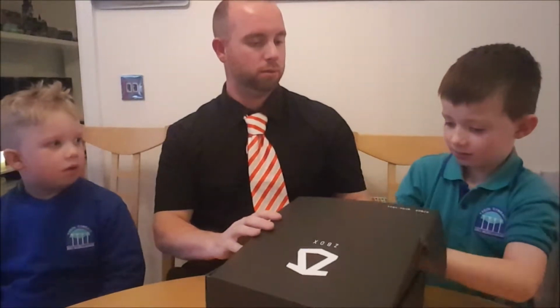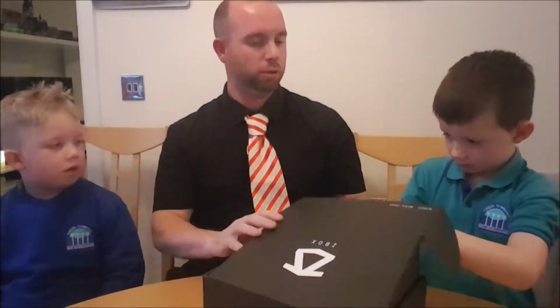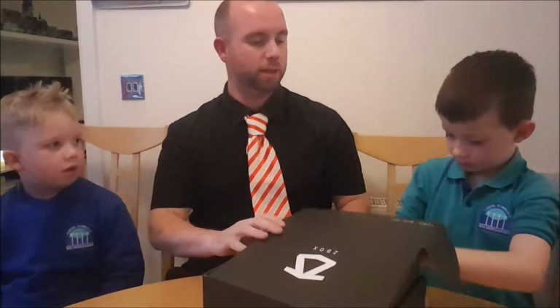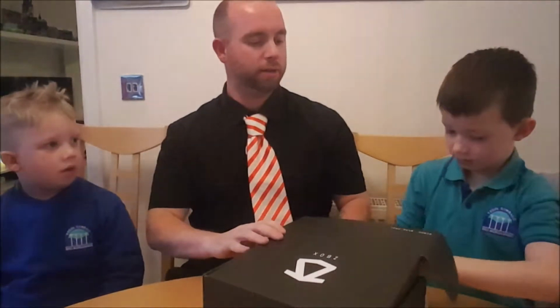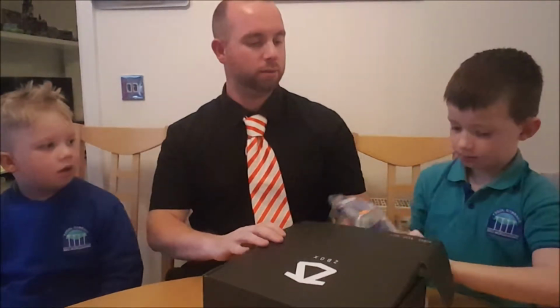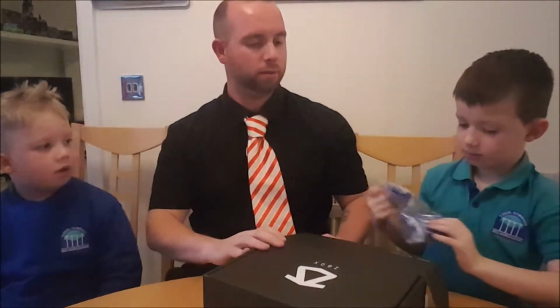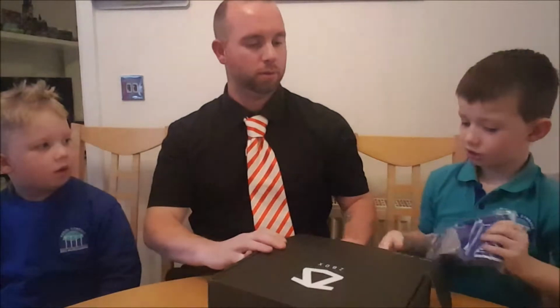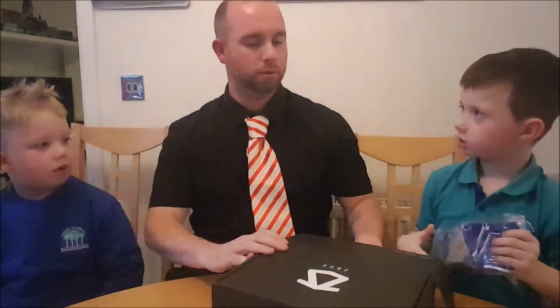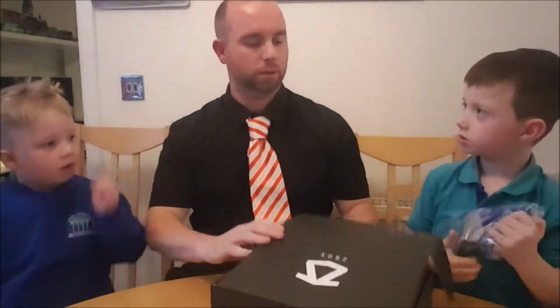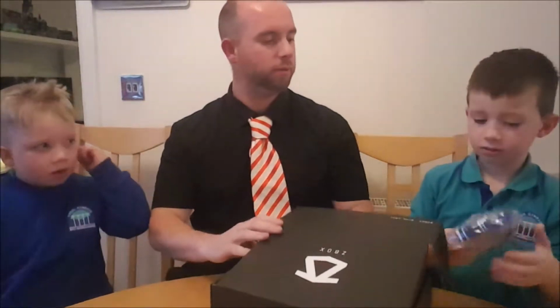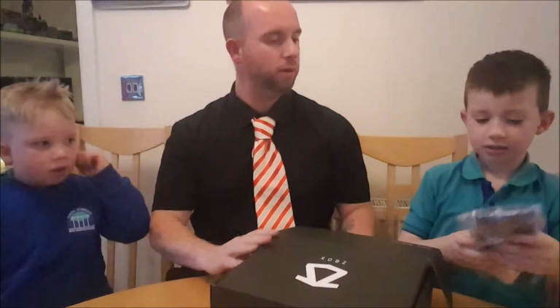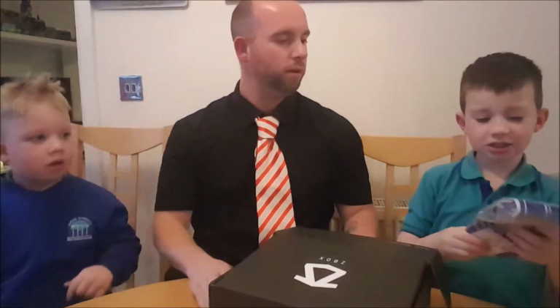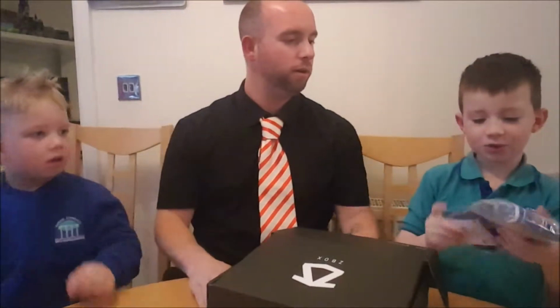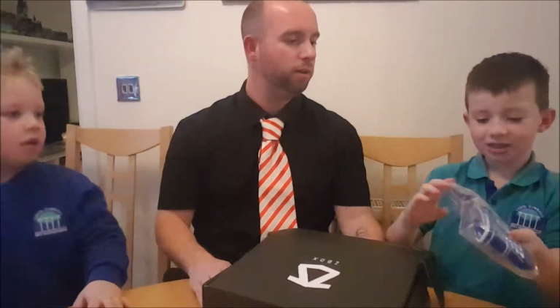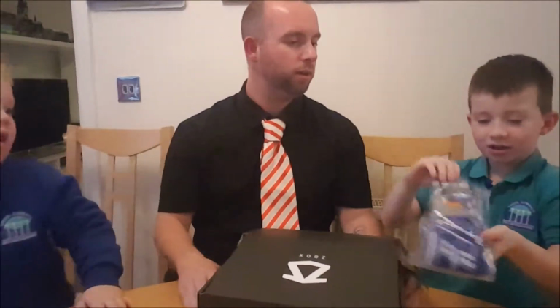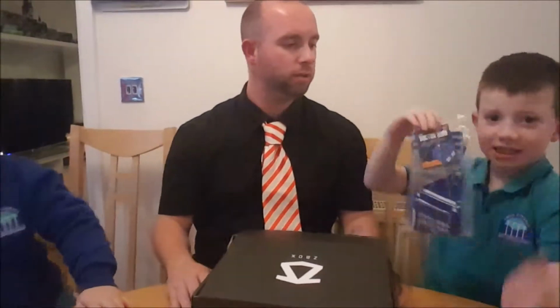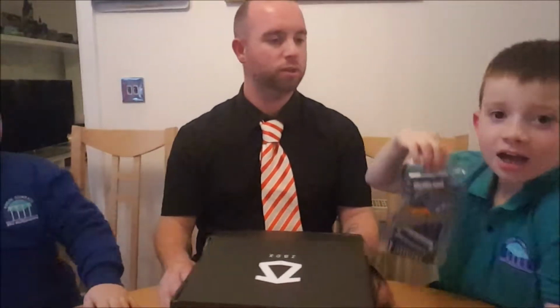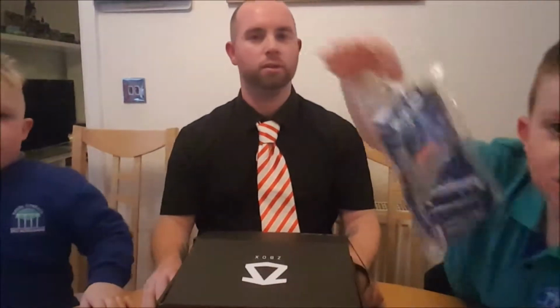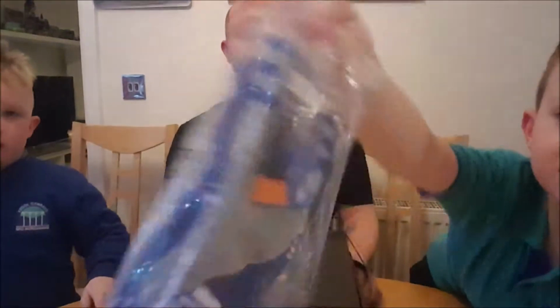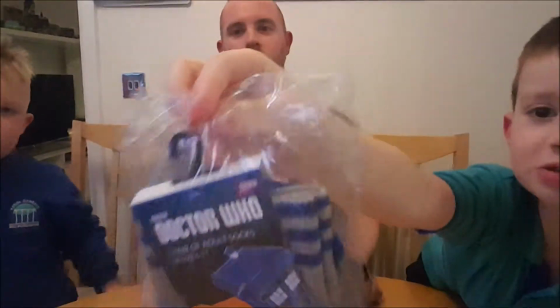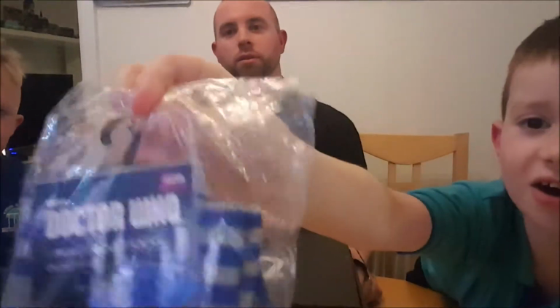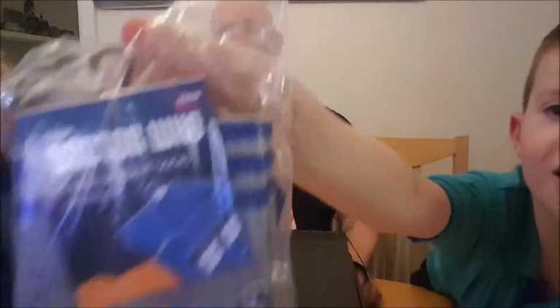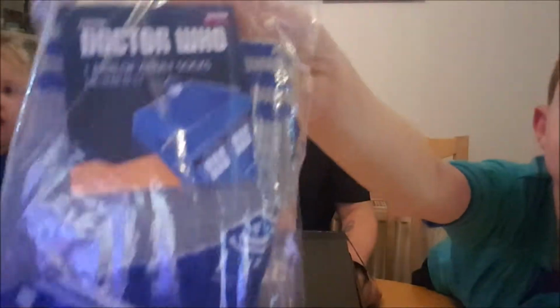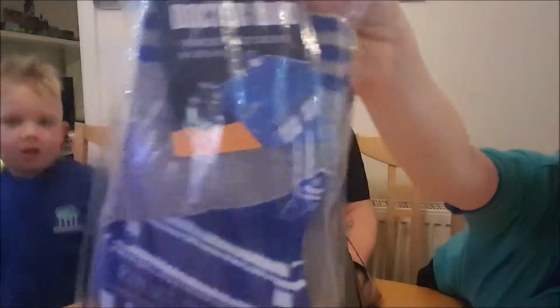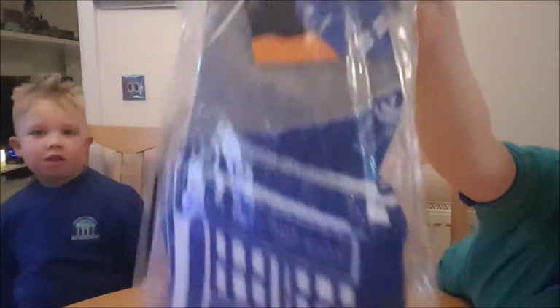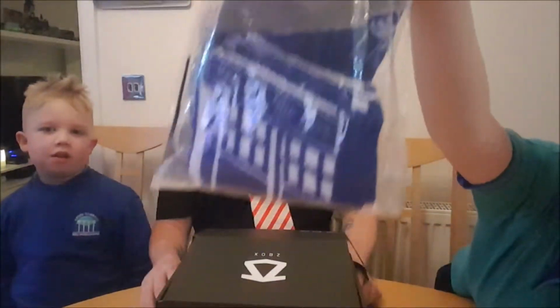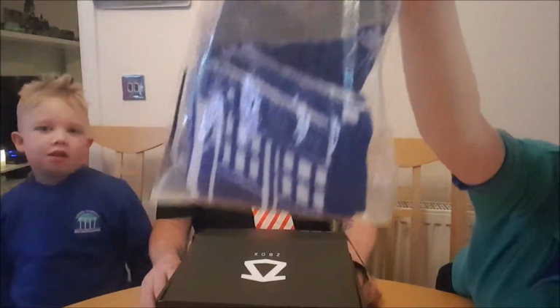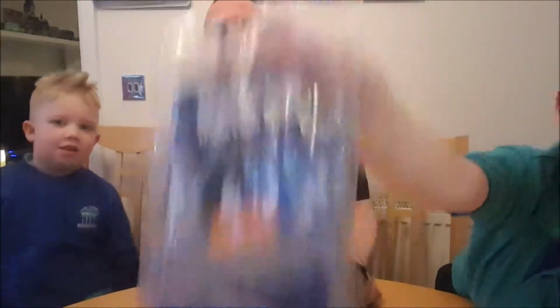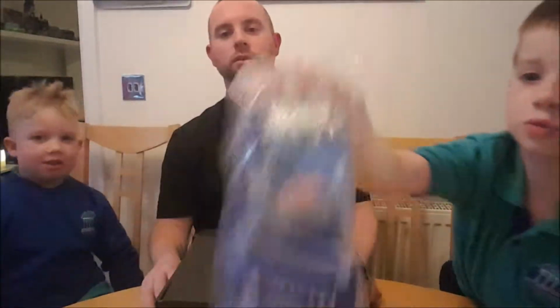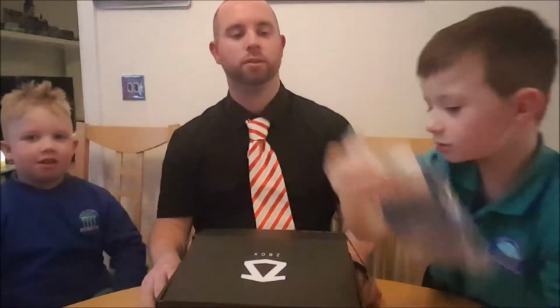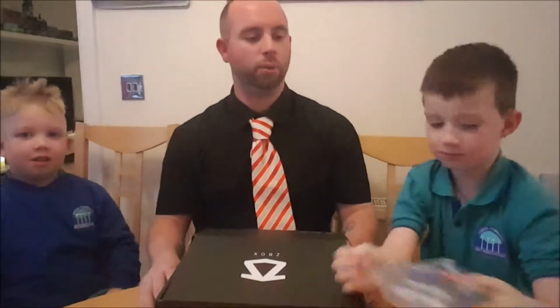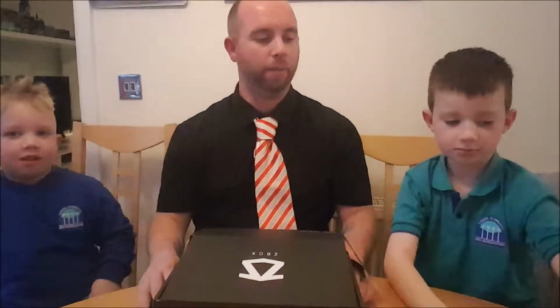Come look inside. So we got Doctor Who socks. Cool. Nice and cool. I'll wear them.